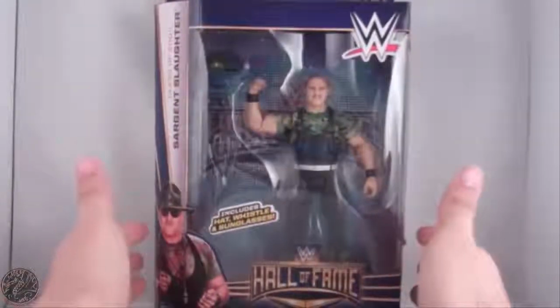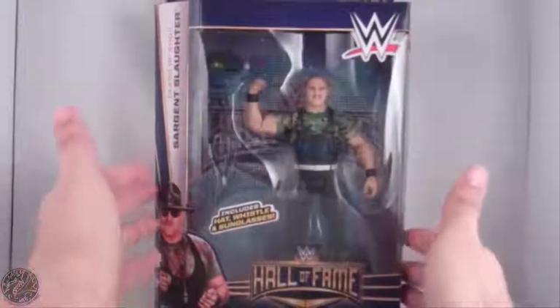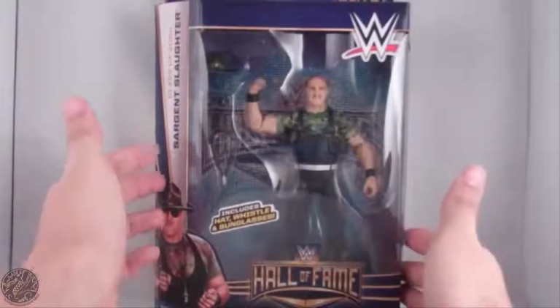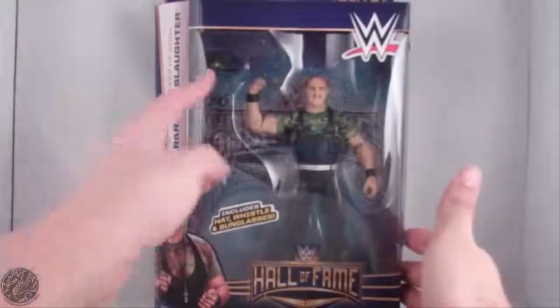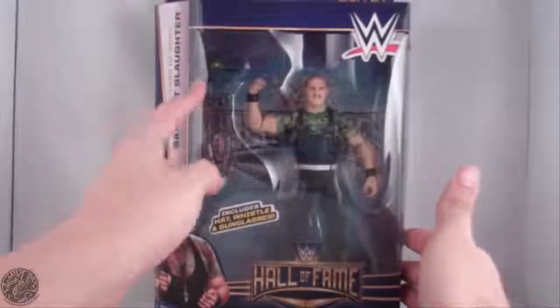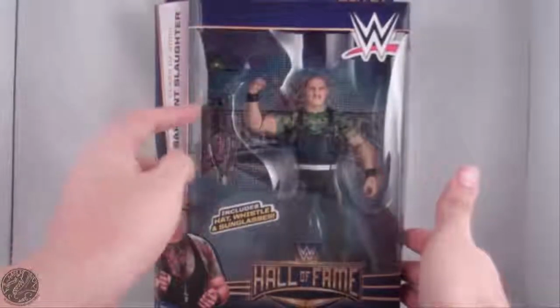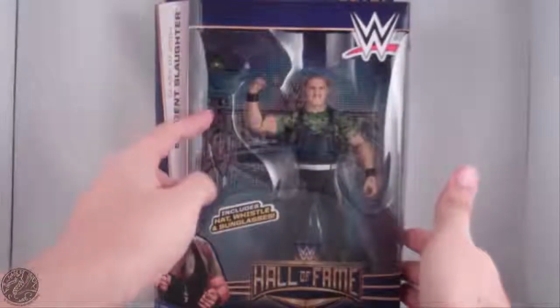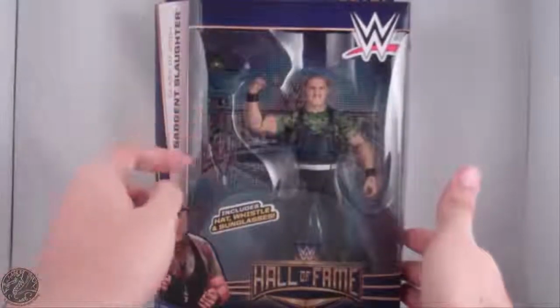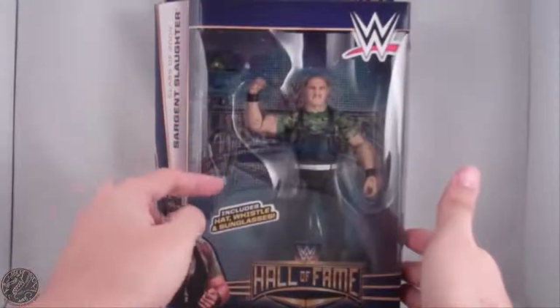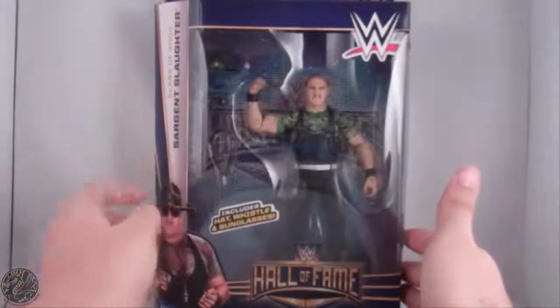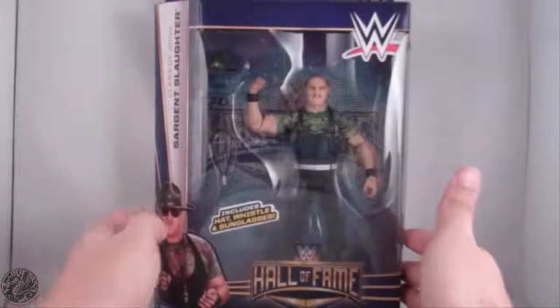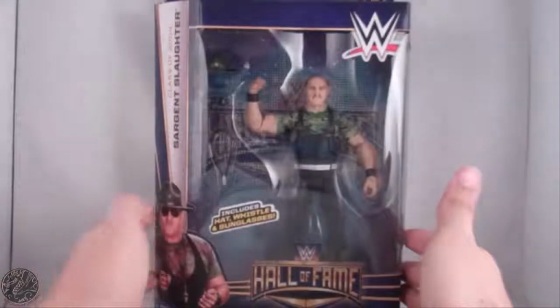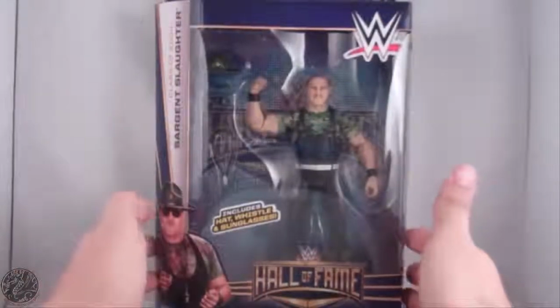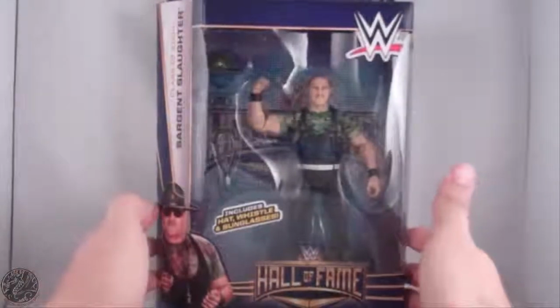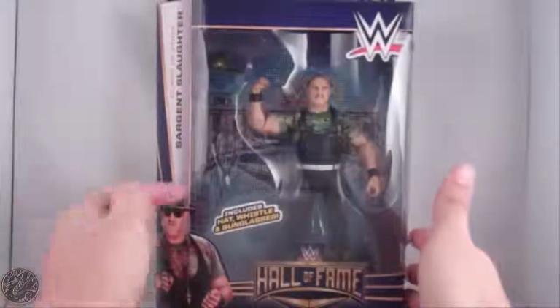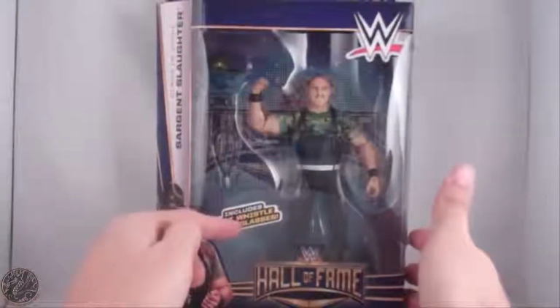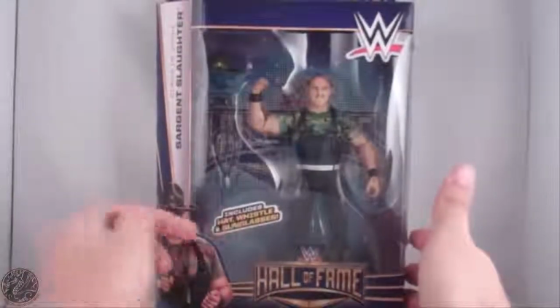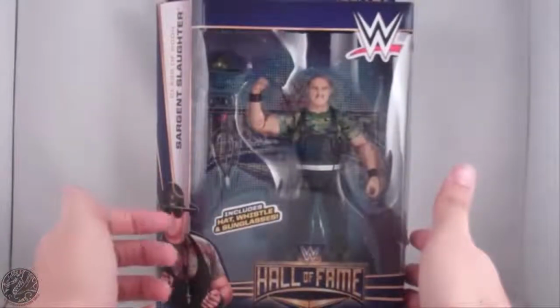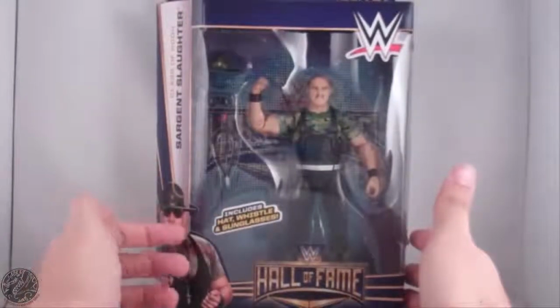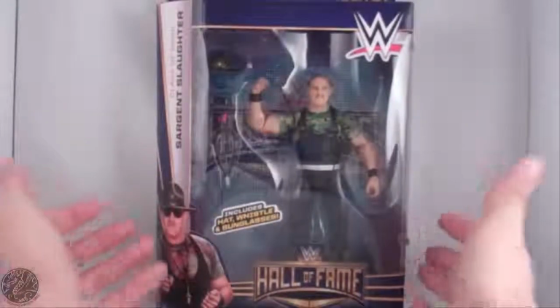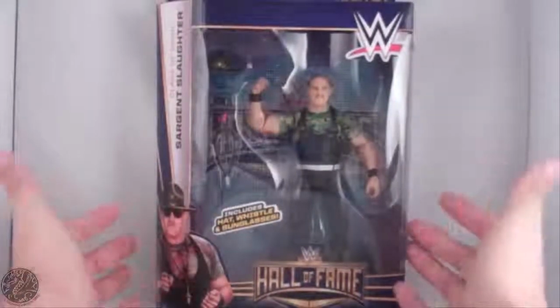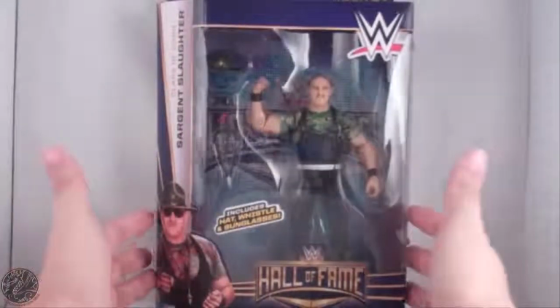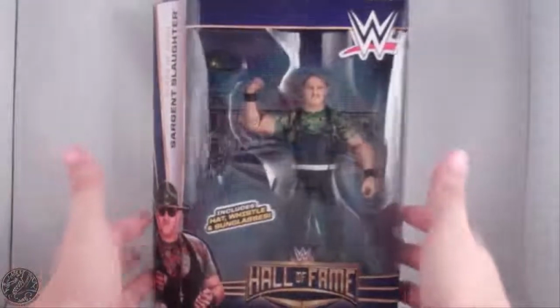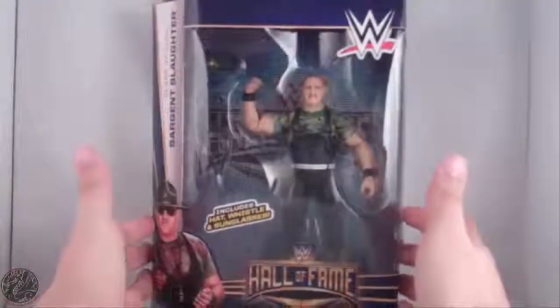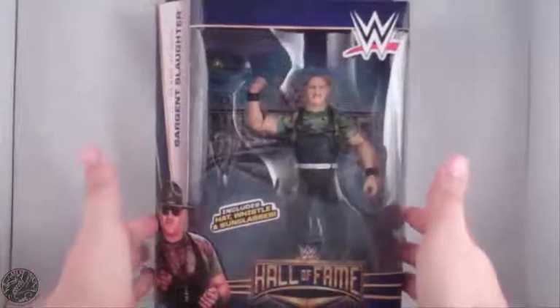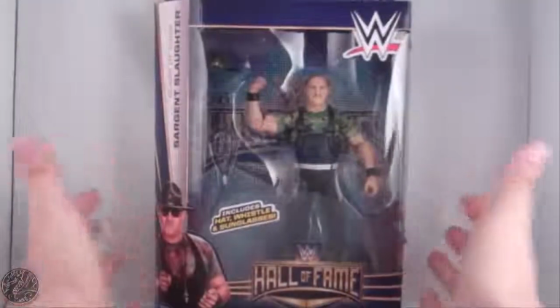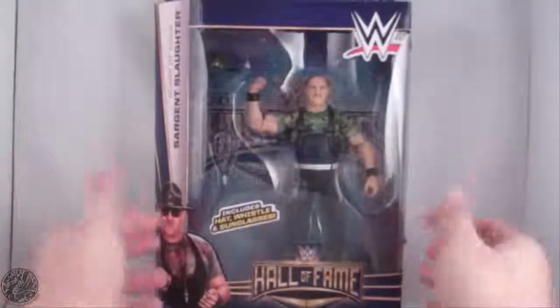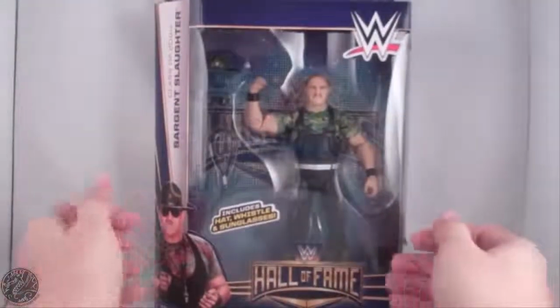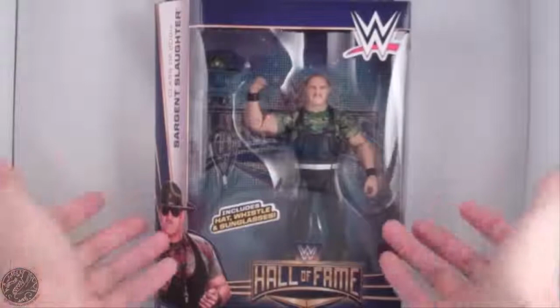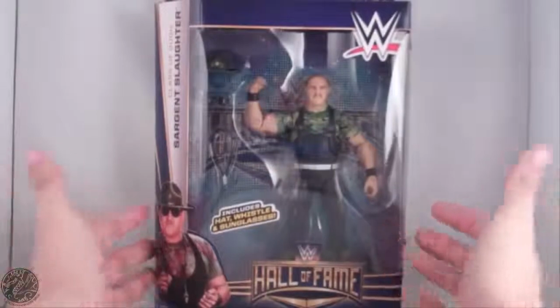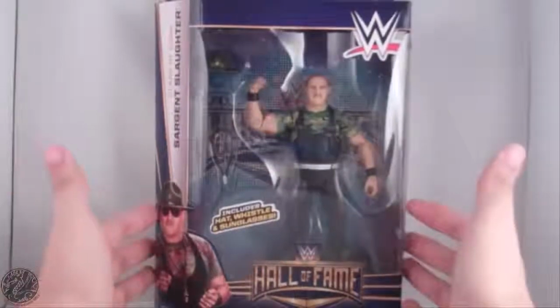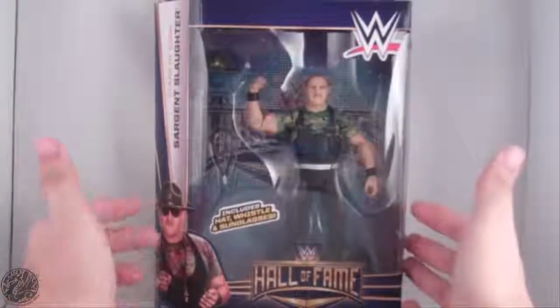As you can see, he comes with his hat, sunglasses, and a whistle. I have him in the packaging.